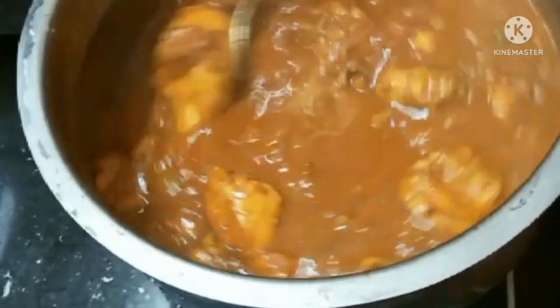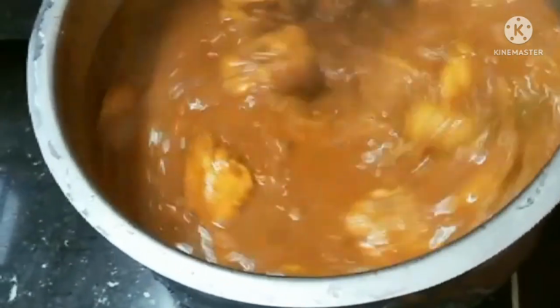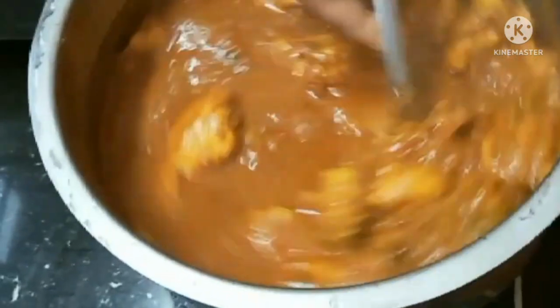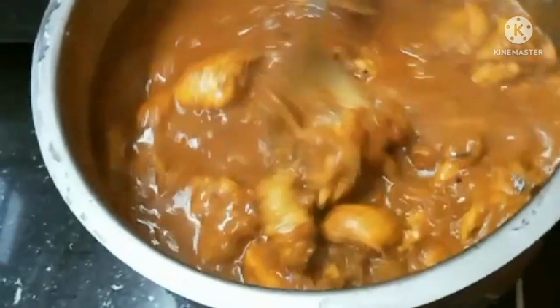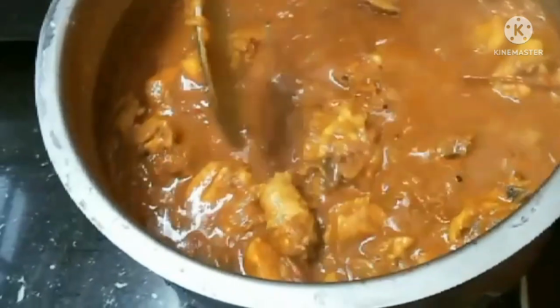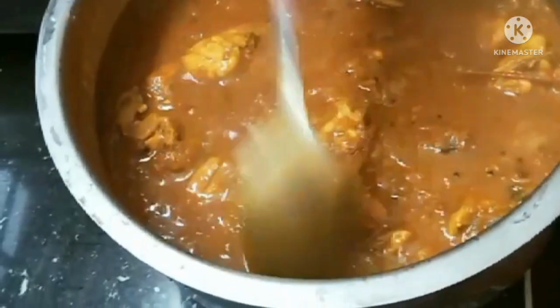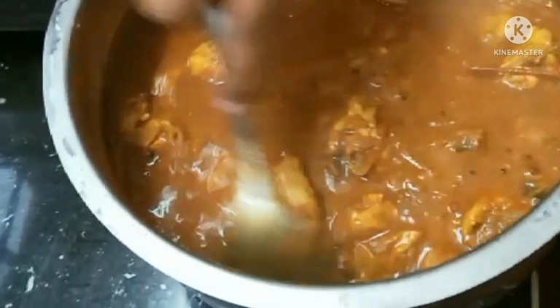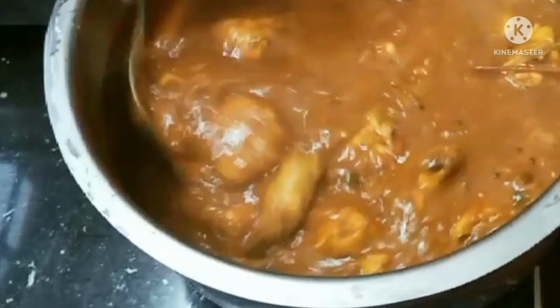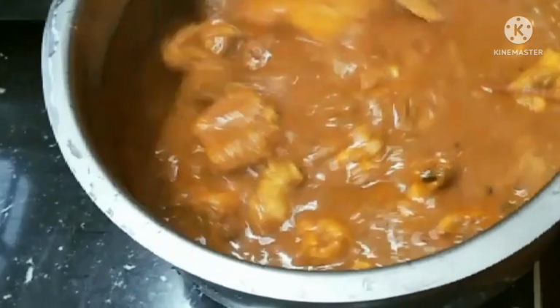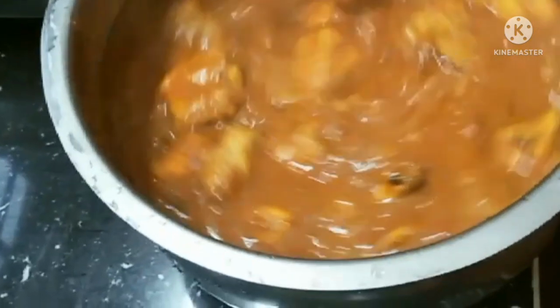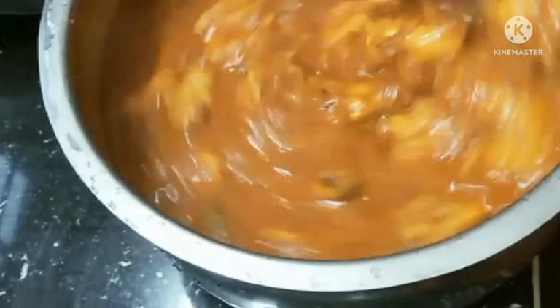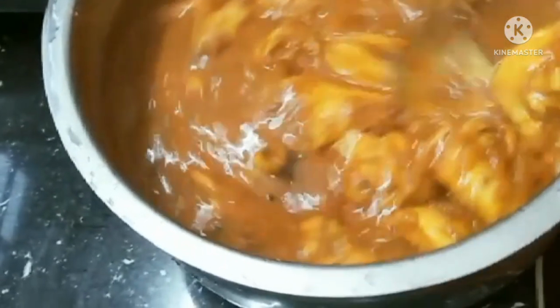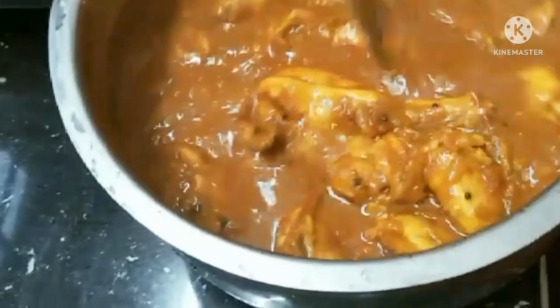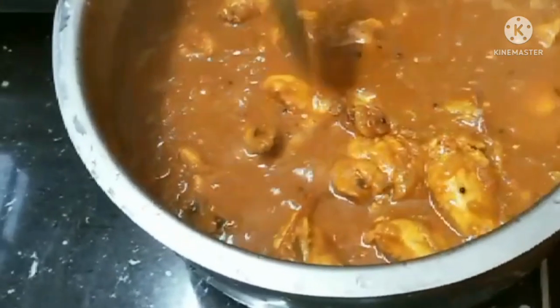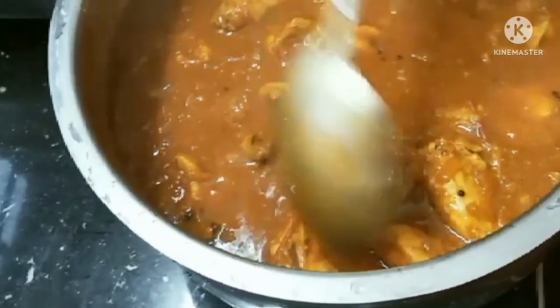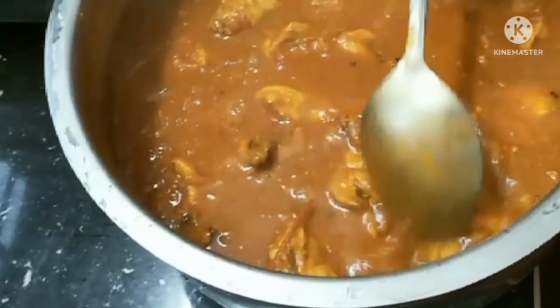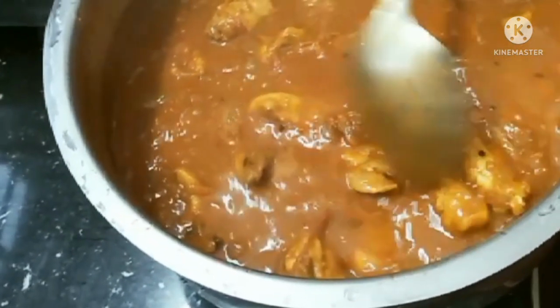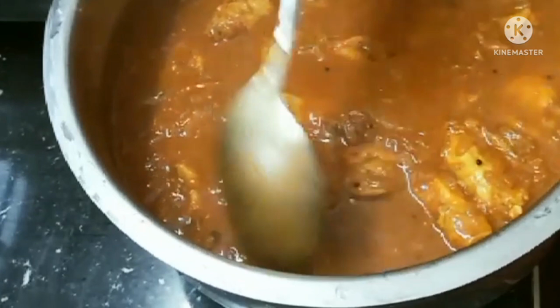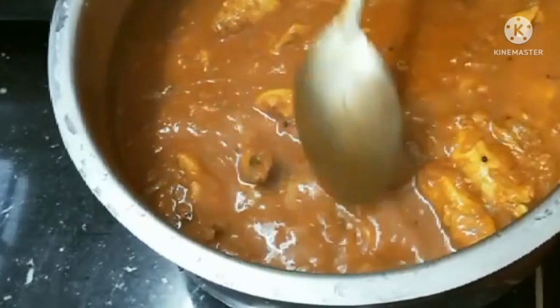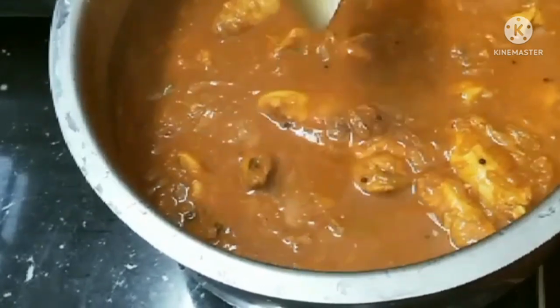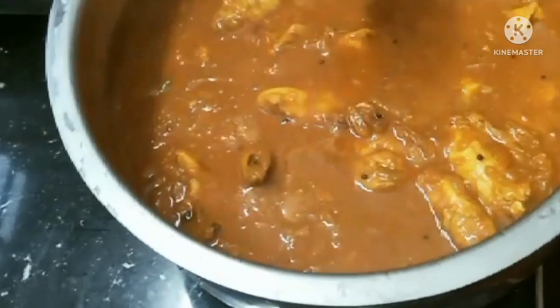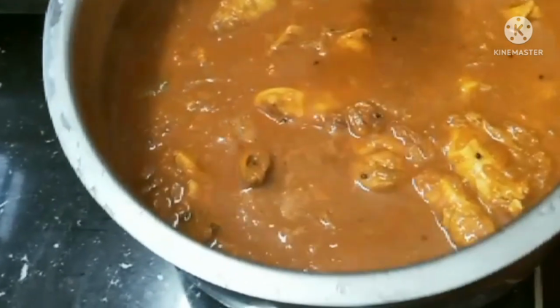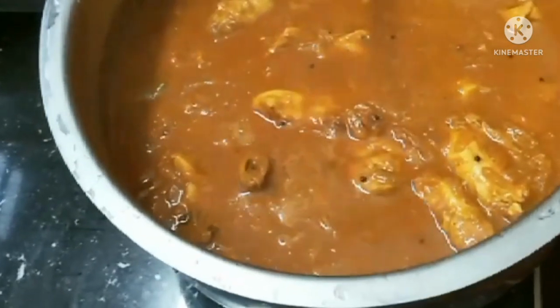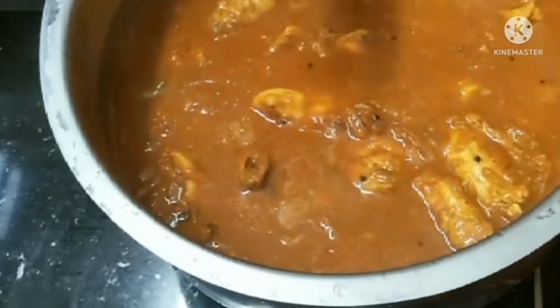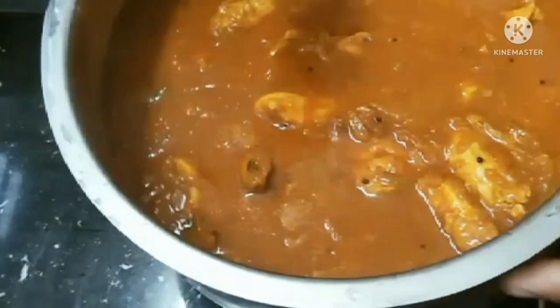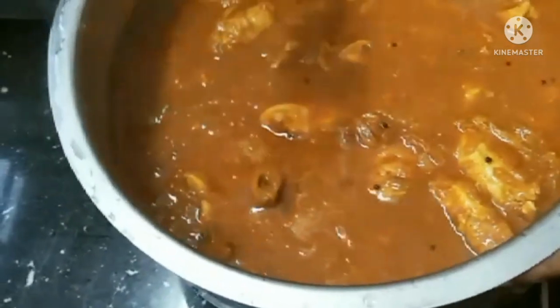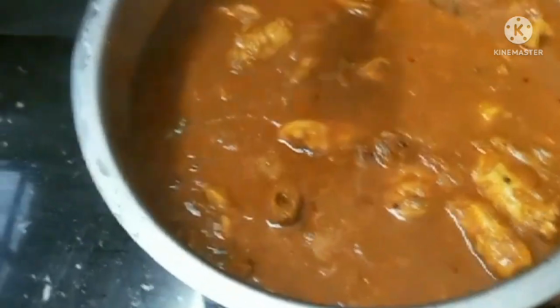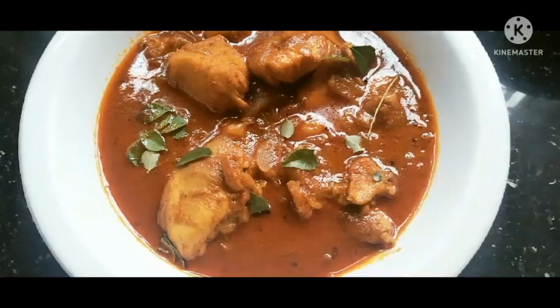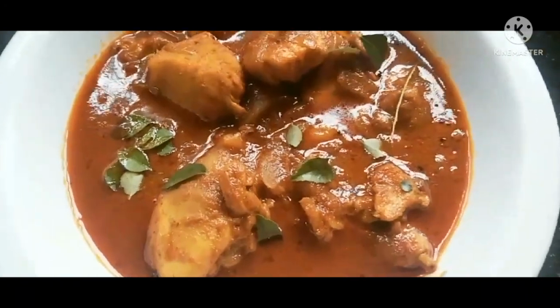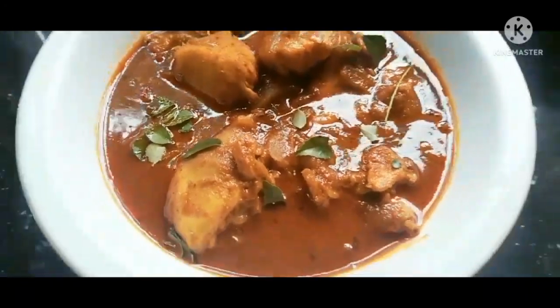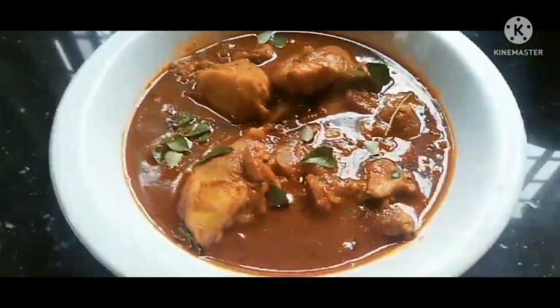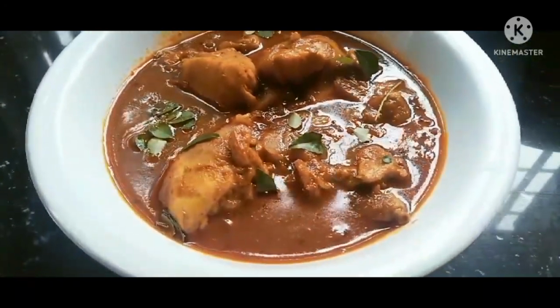We will cook it in the first place, a little bit. We will cook the gravy until we cook it. Let's cook it in the same place. We will cook it in a chicken.